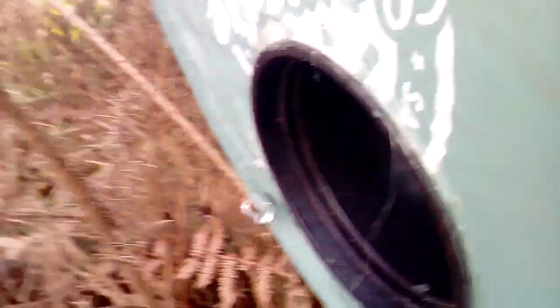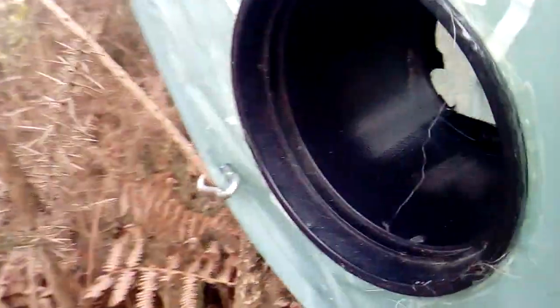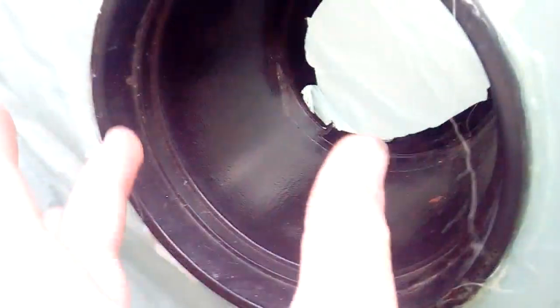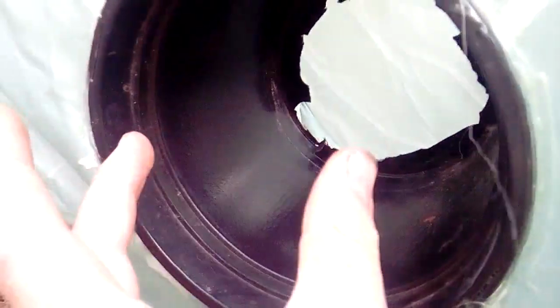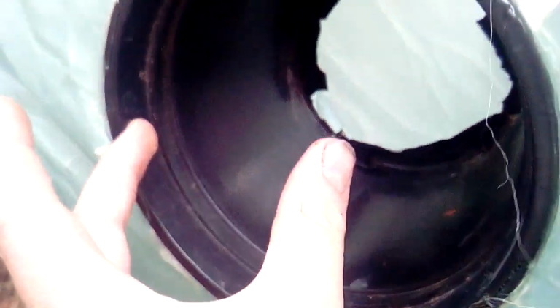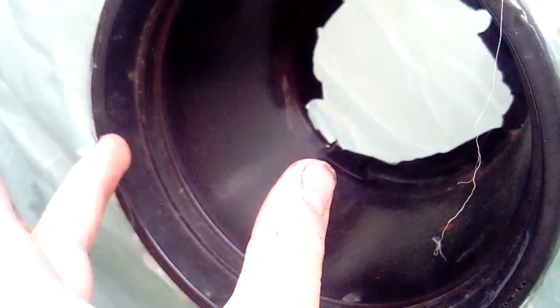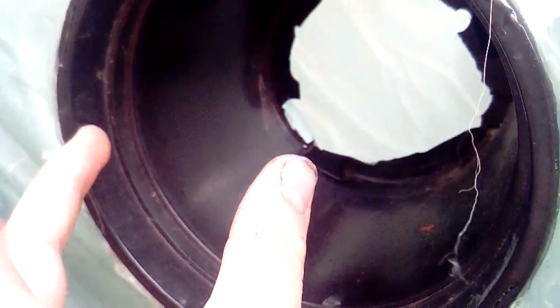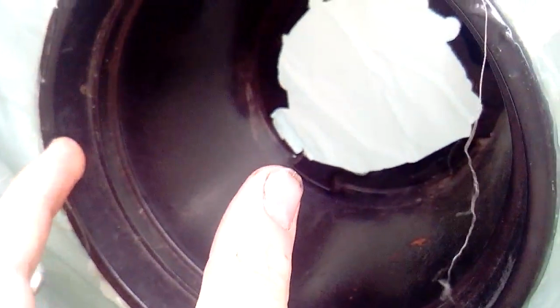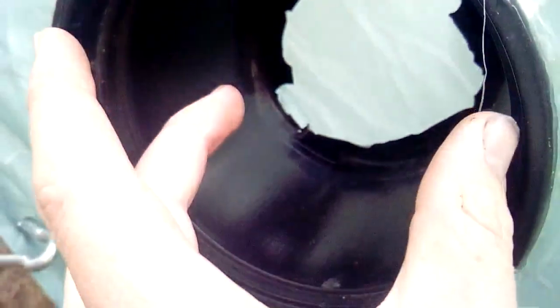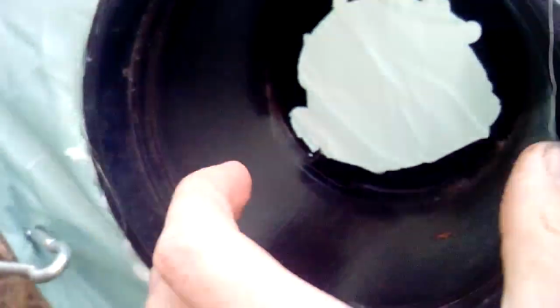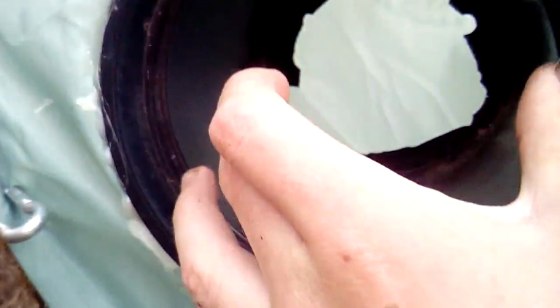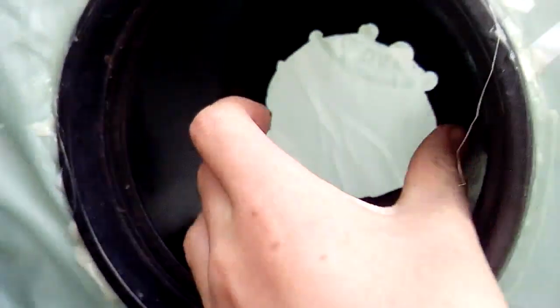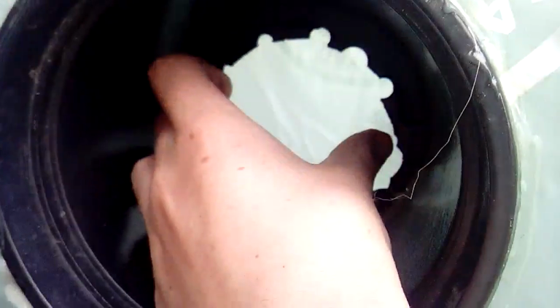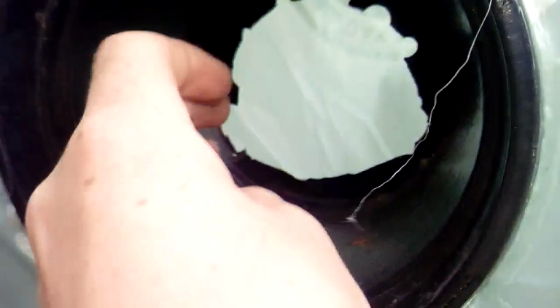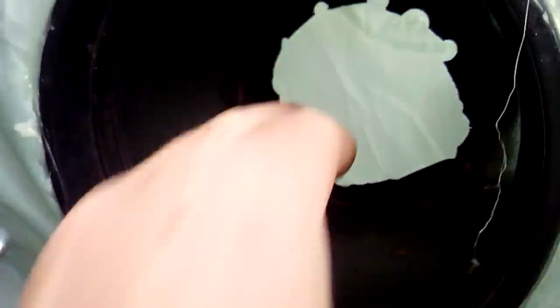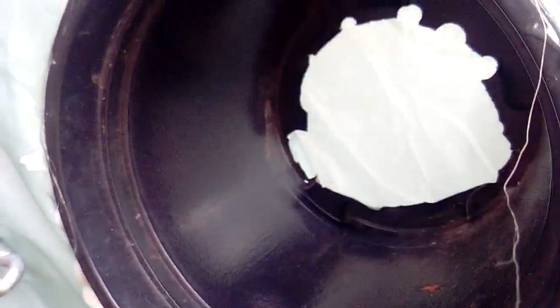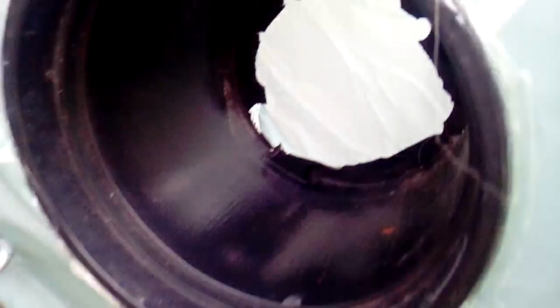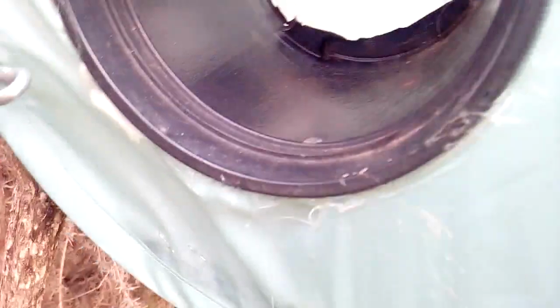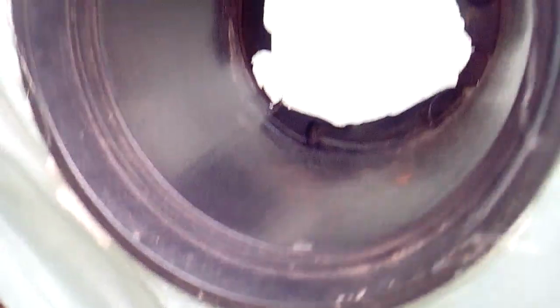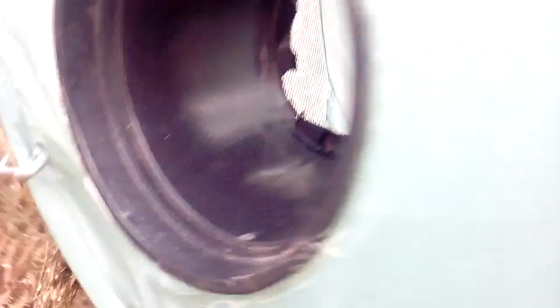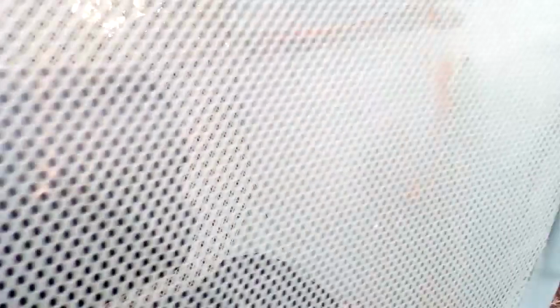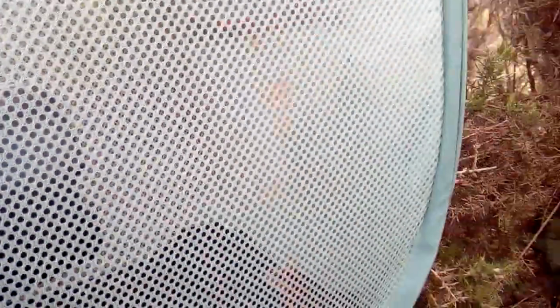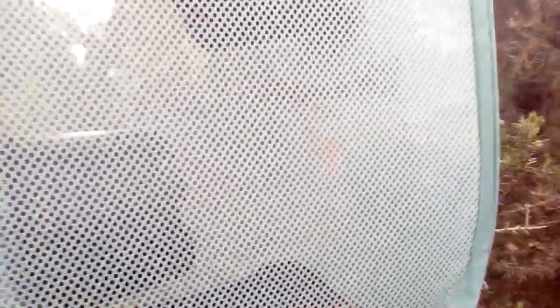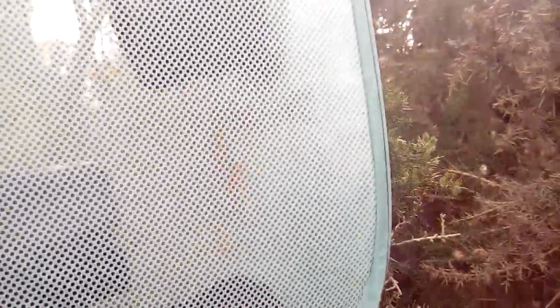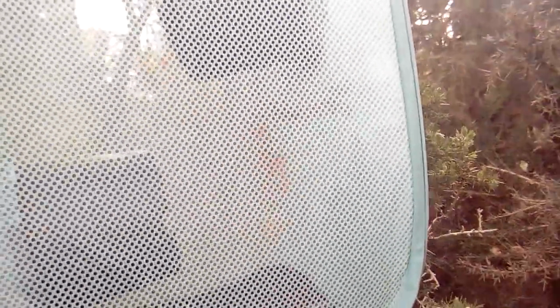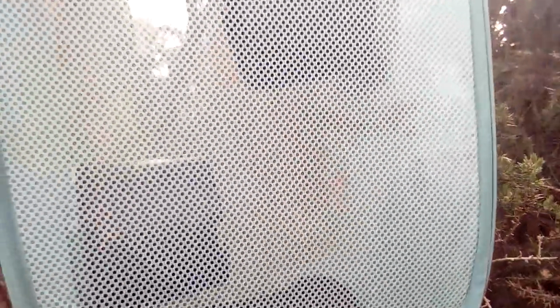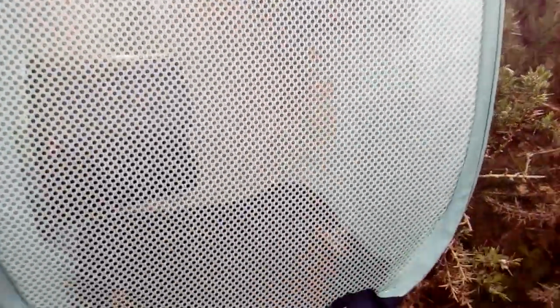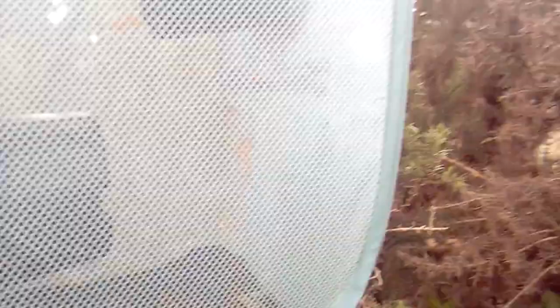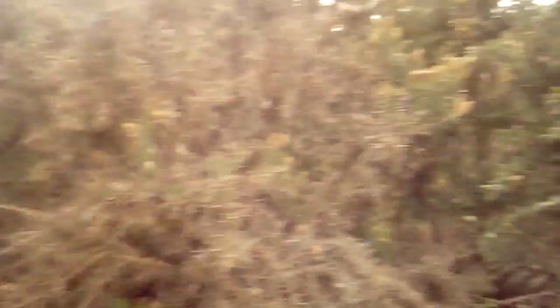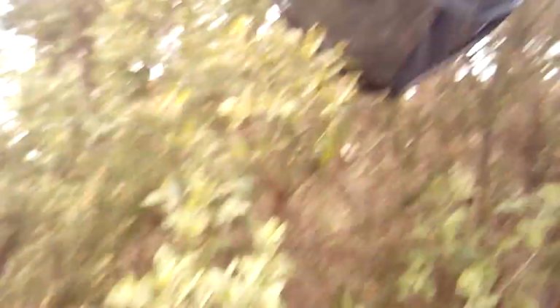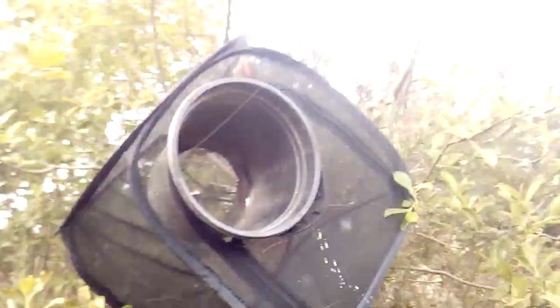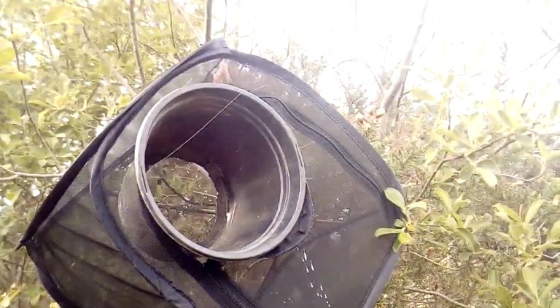The general rule is that the opening has to be about twice the width of the moth's wingspan — or at least a little bit wider than the wingspan. So for a lunar moth, for example, you'd need something a bit bigger than this setup.